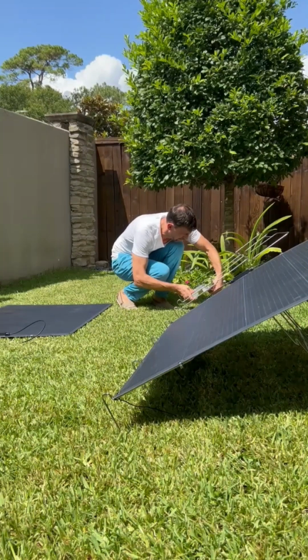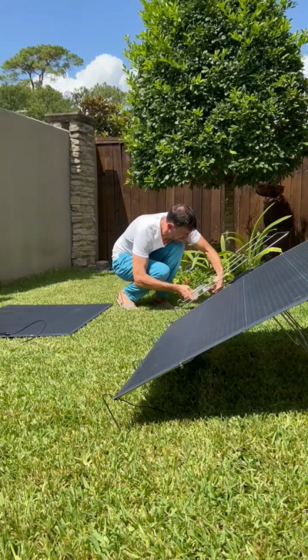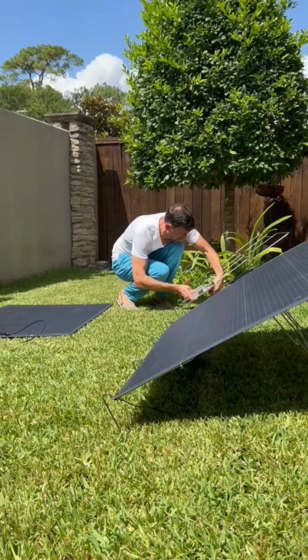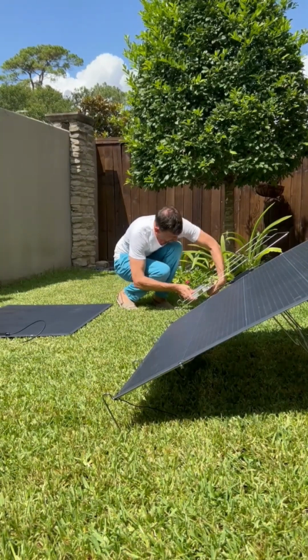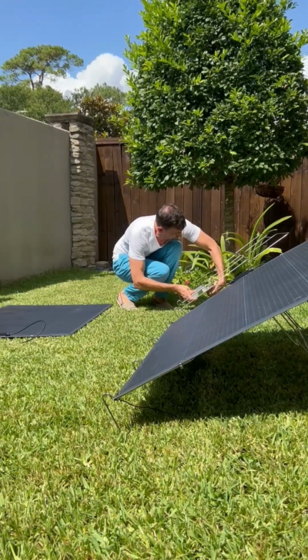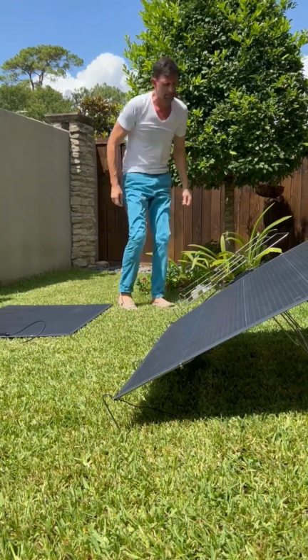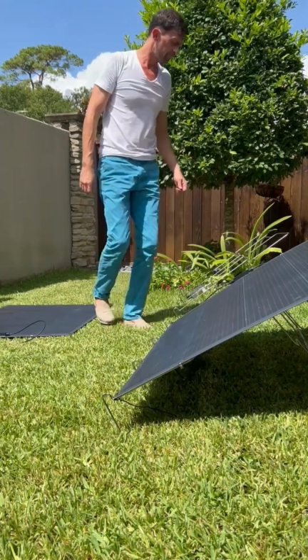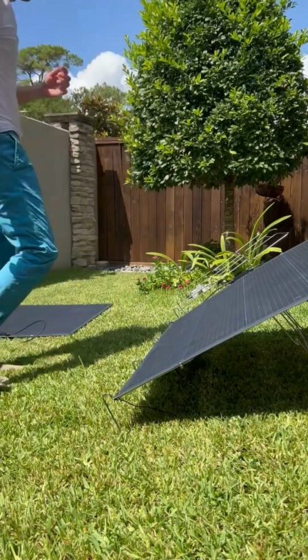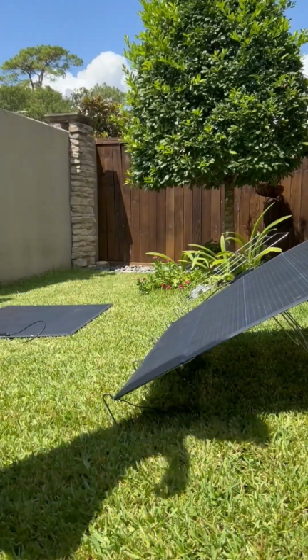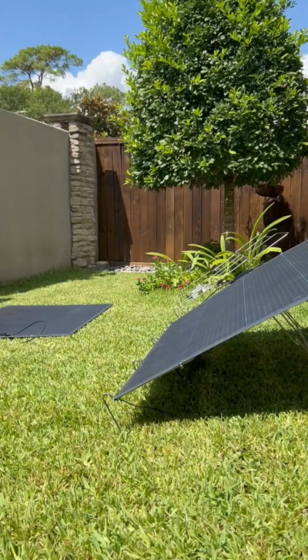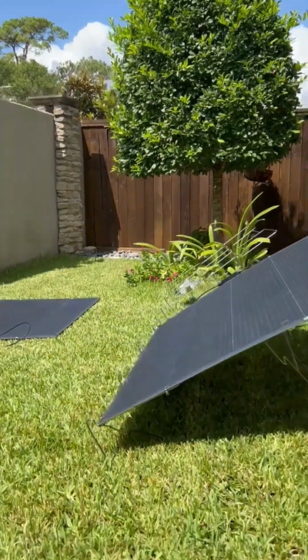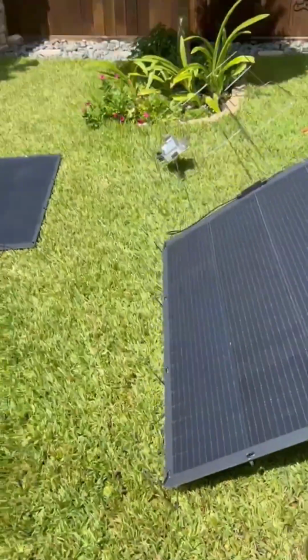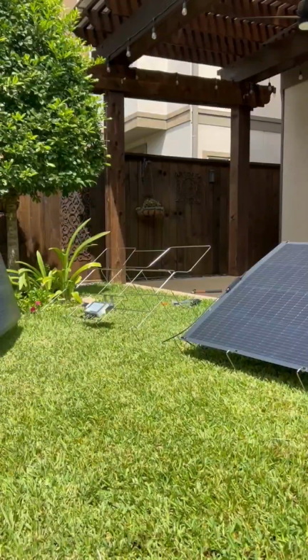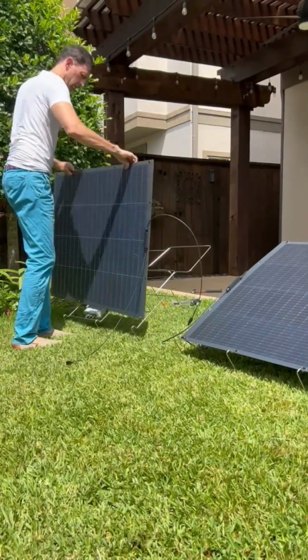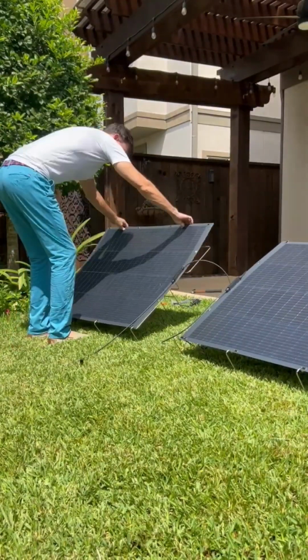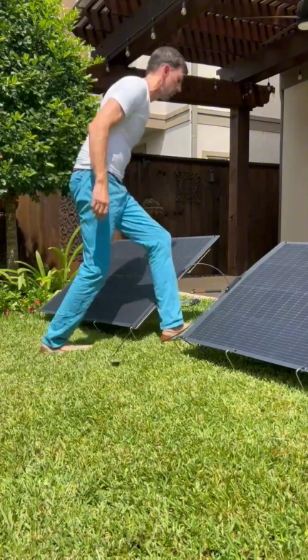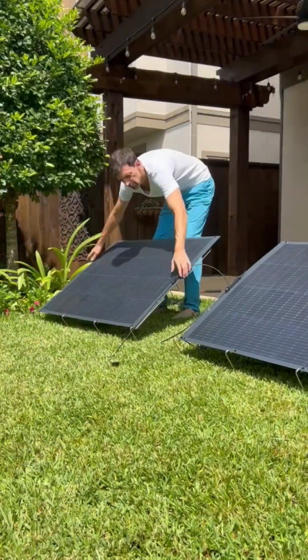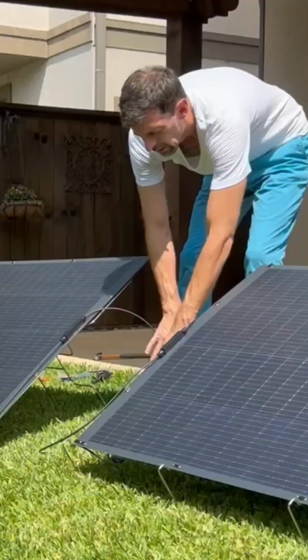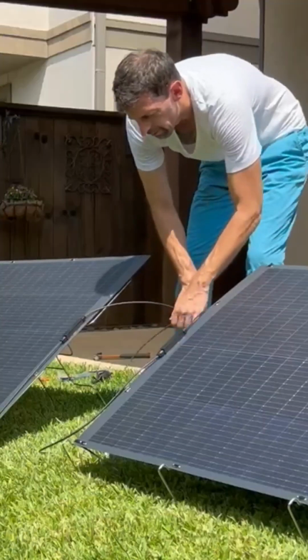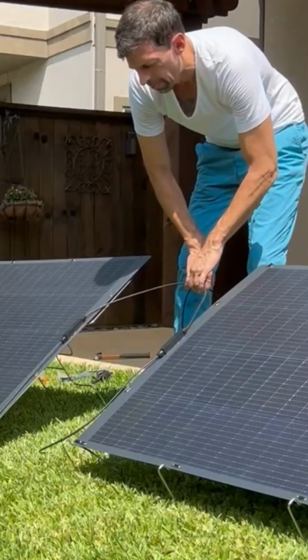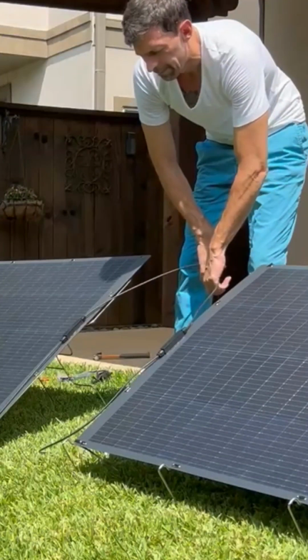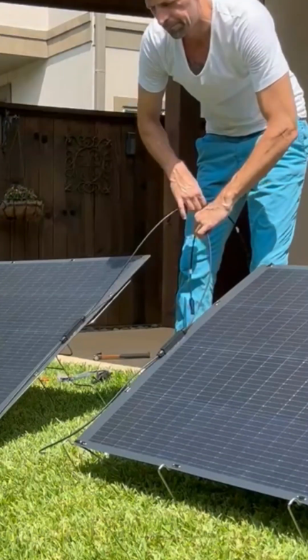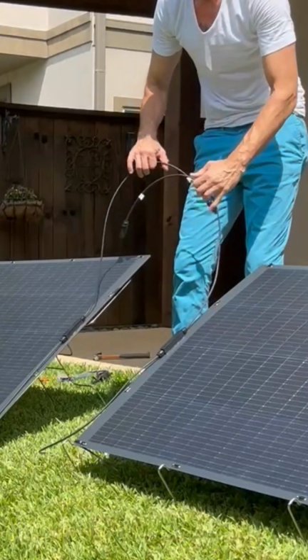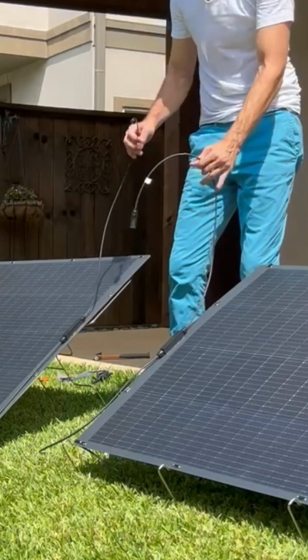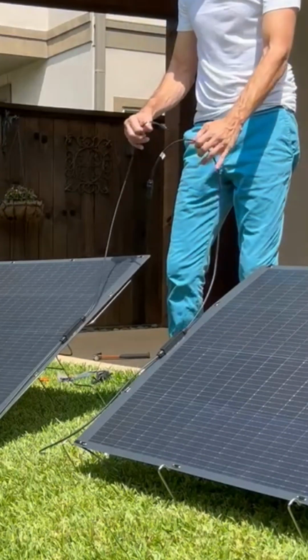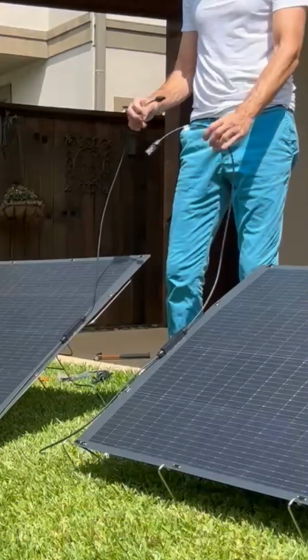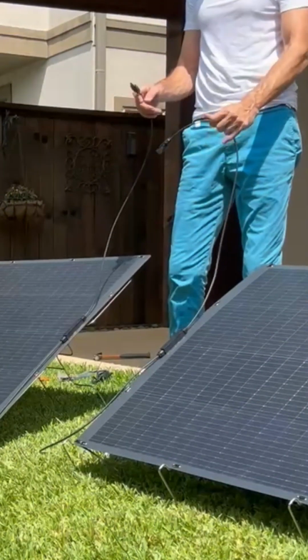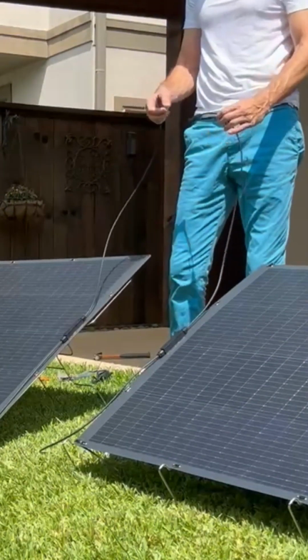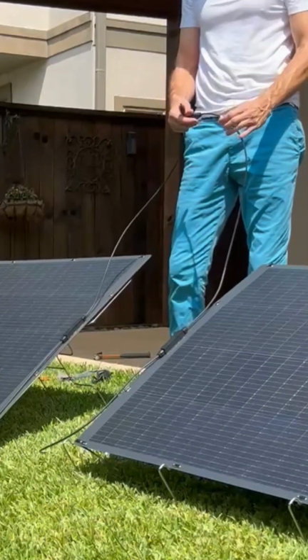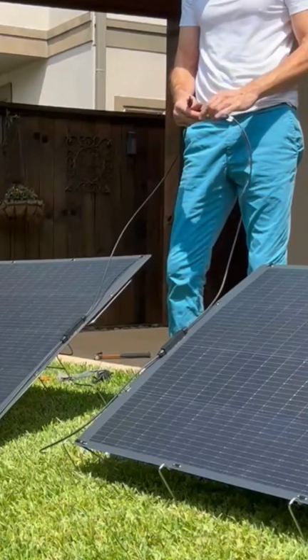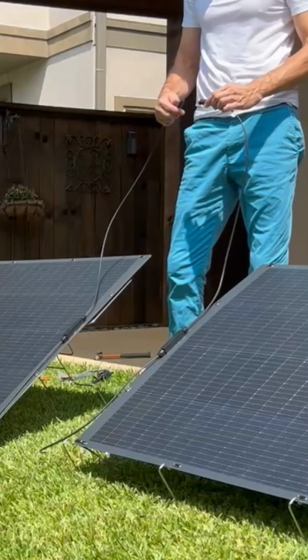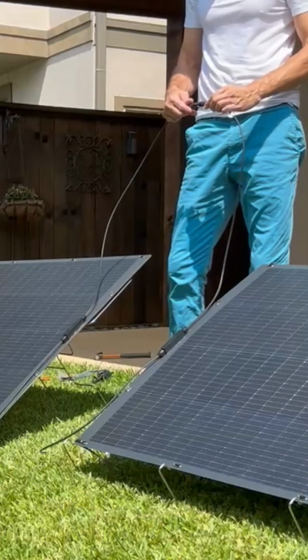Then you continue to mount the inverter, and then put the solar panel on top and connect the two outer leads with each other — that connects the panels.